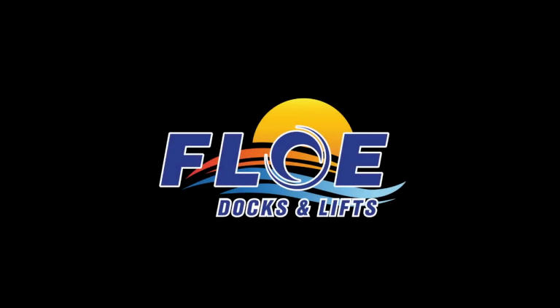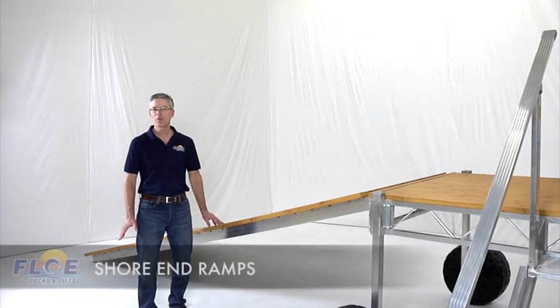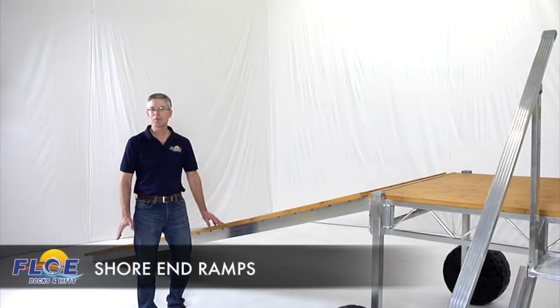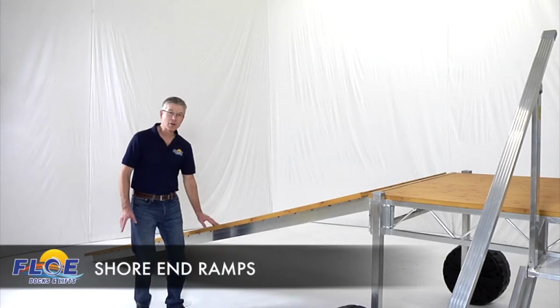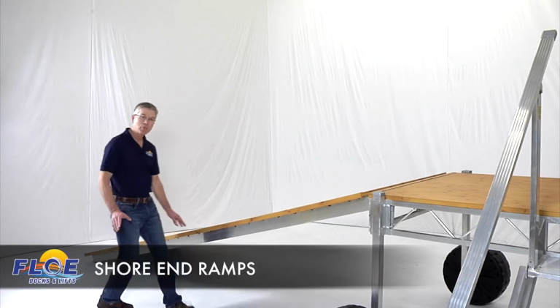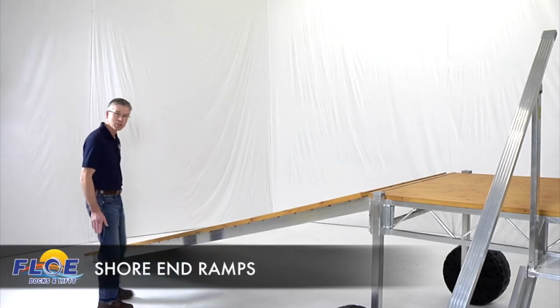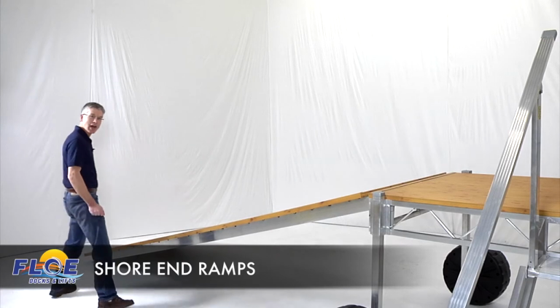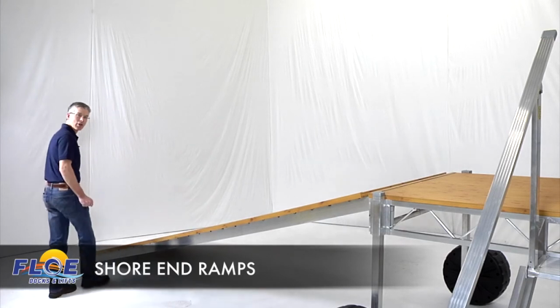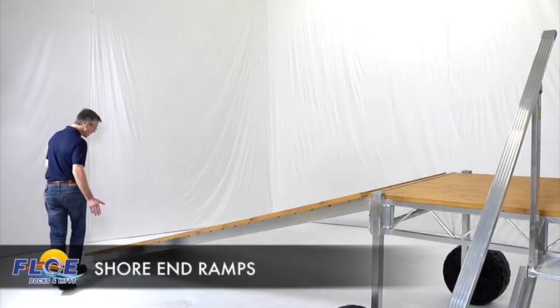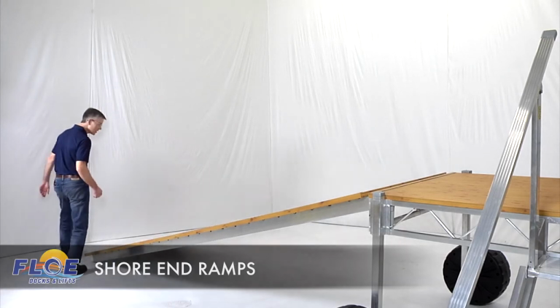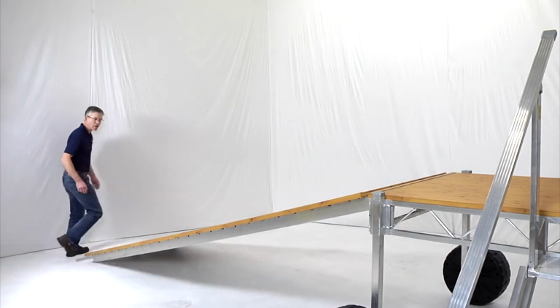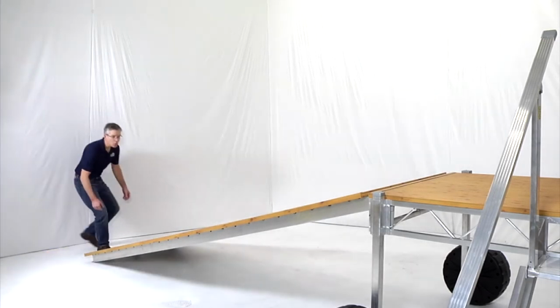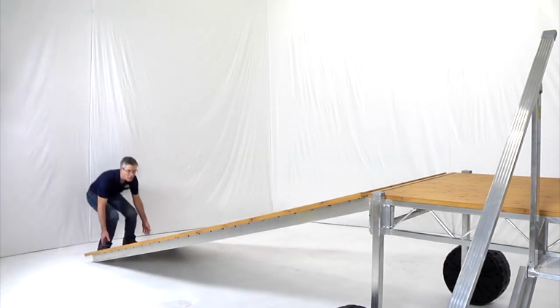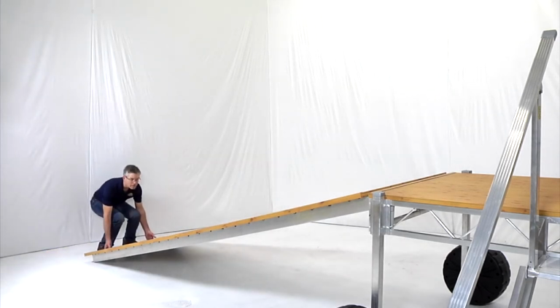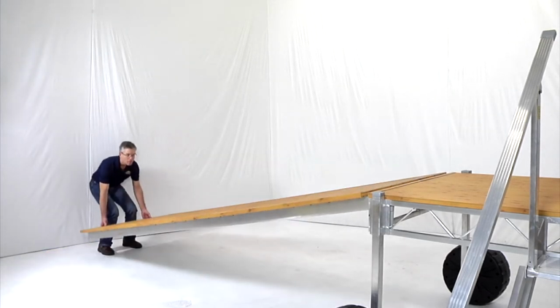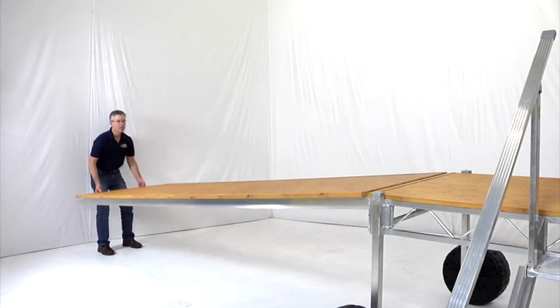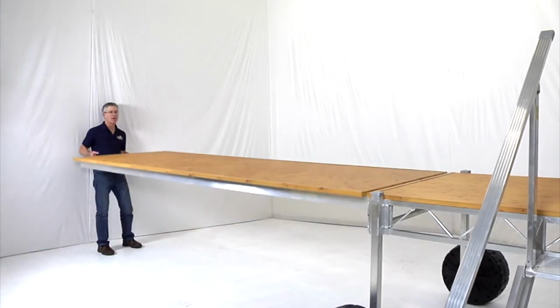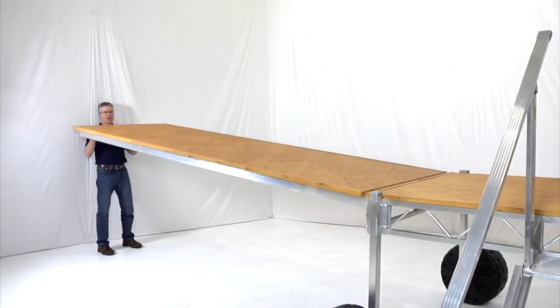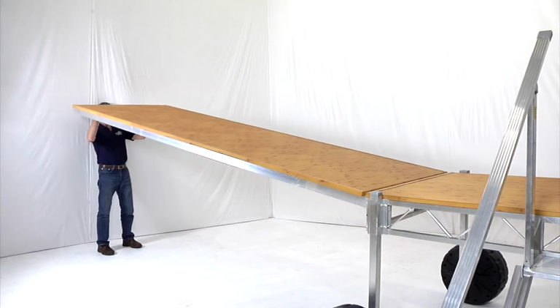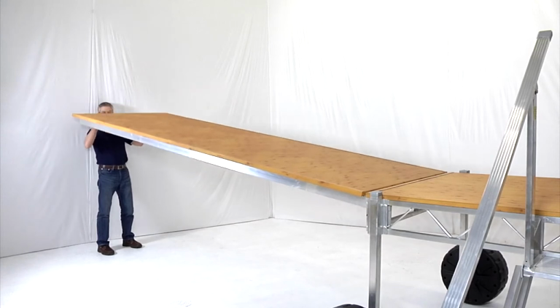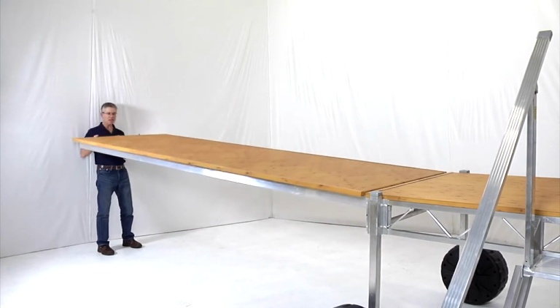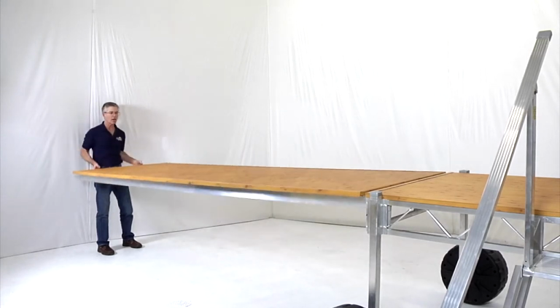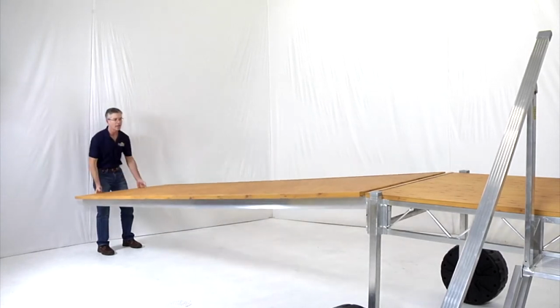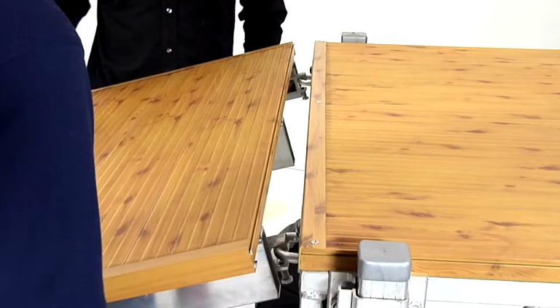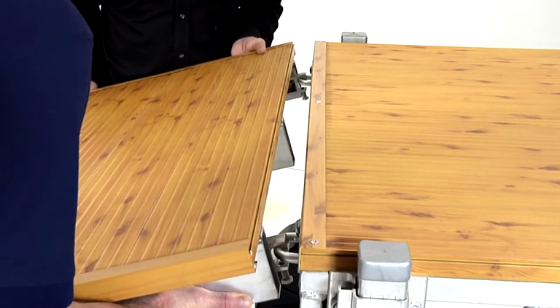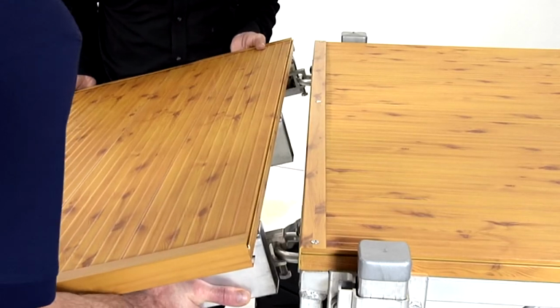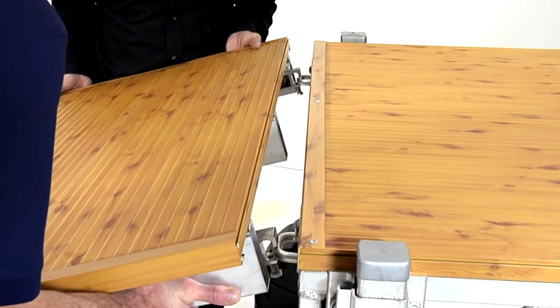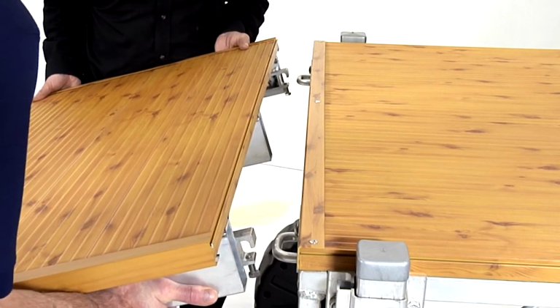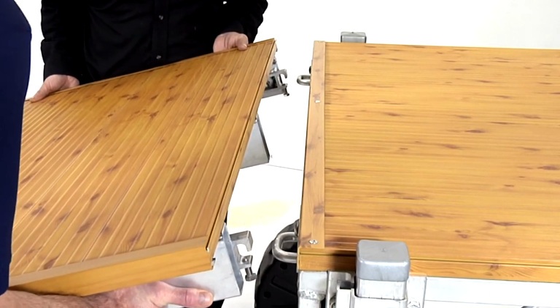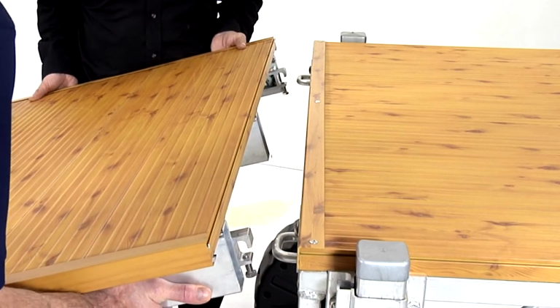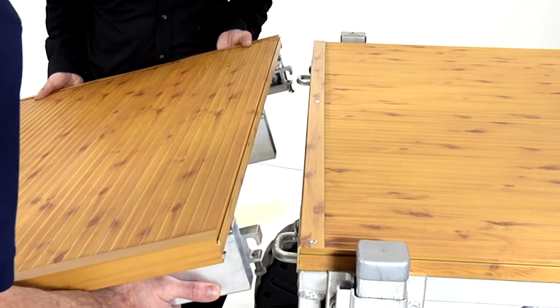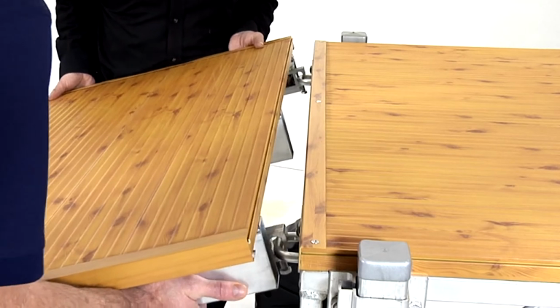Shore end ramps provide a great approach to your dock. They're available in 6 foot and 12 foot lengths and they pivot up and down to accommodate any shoreline grade. Also, they're simple to attach and remove without needing any tools.